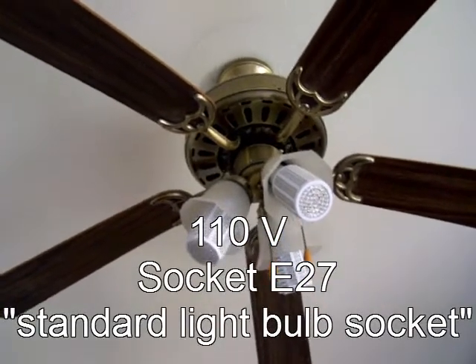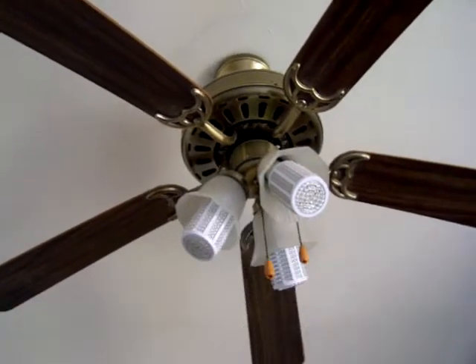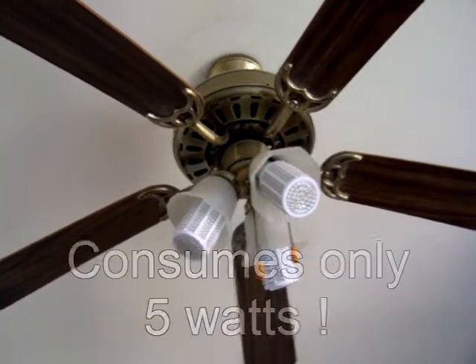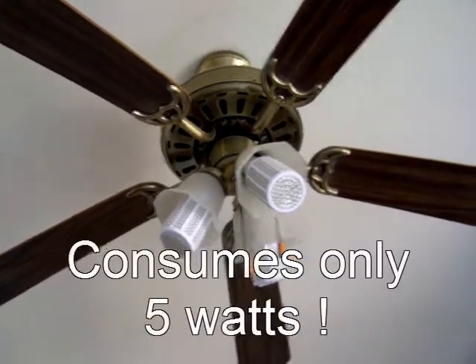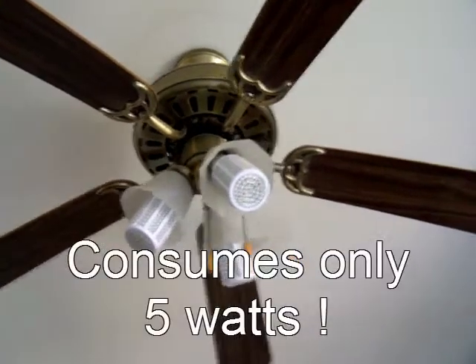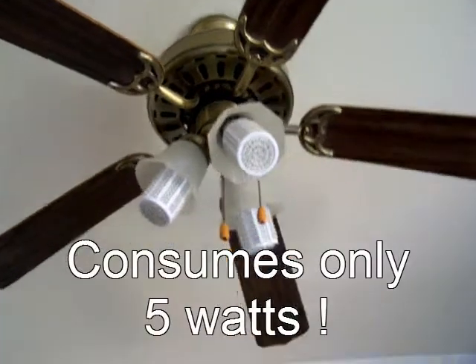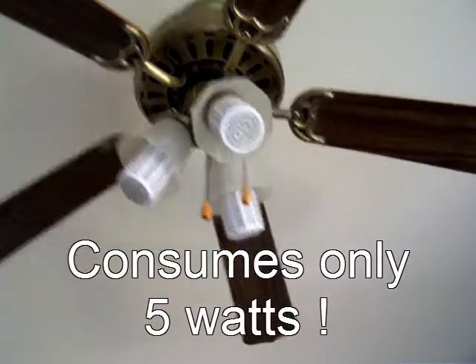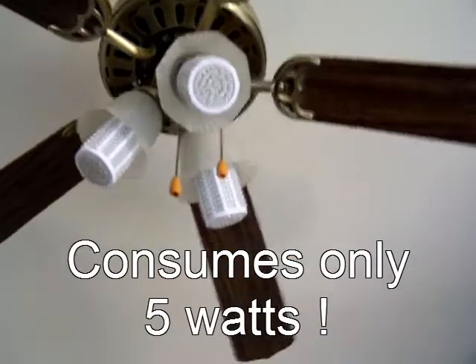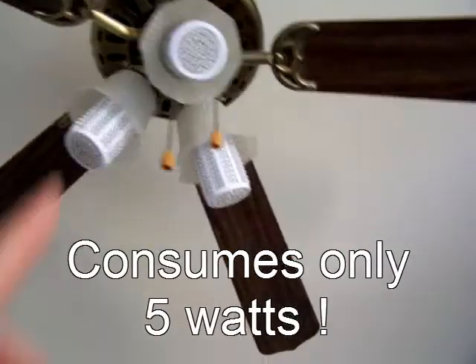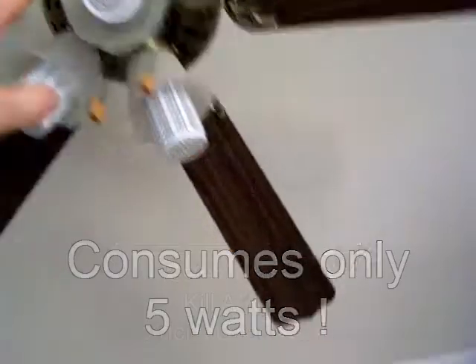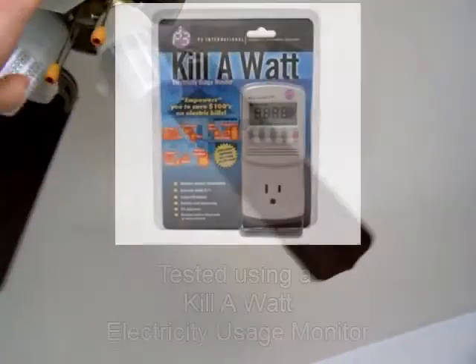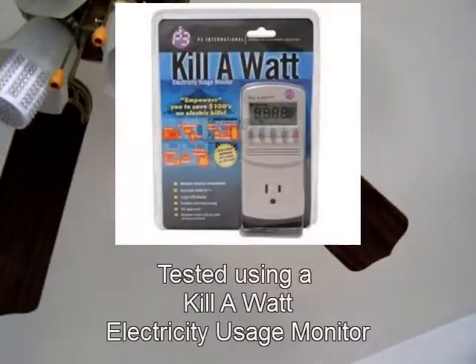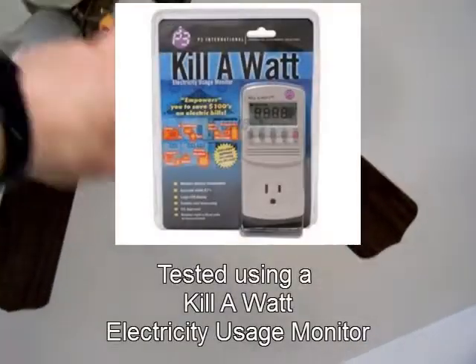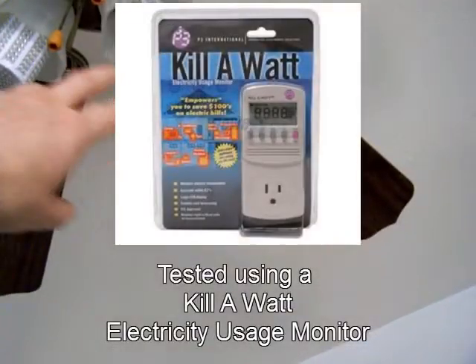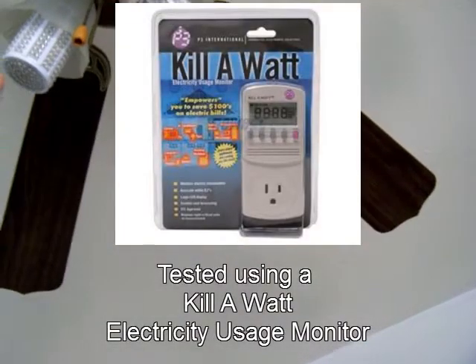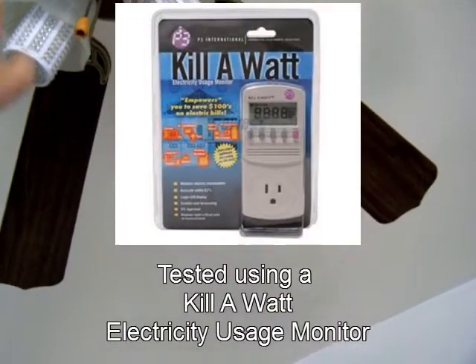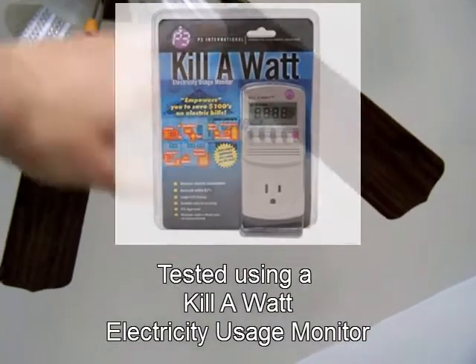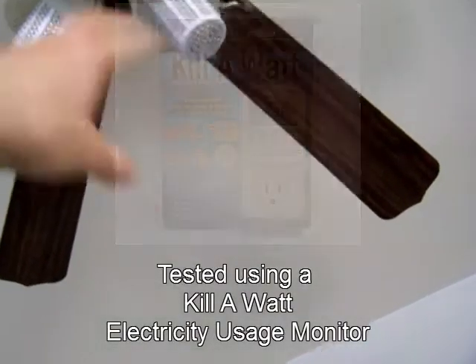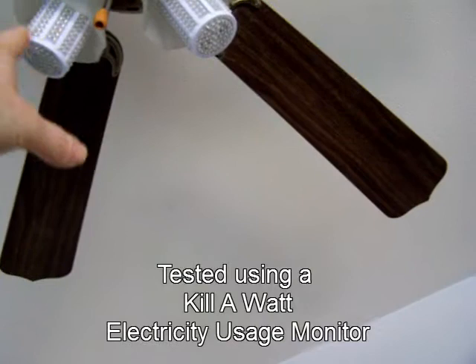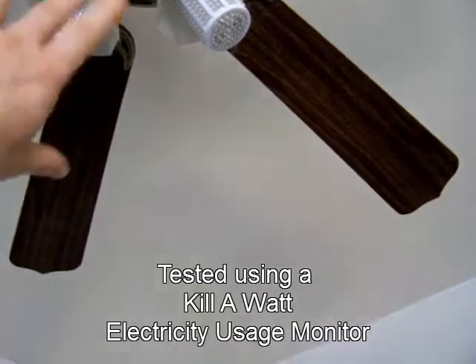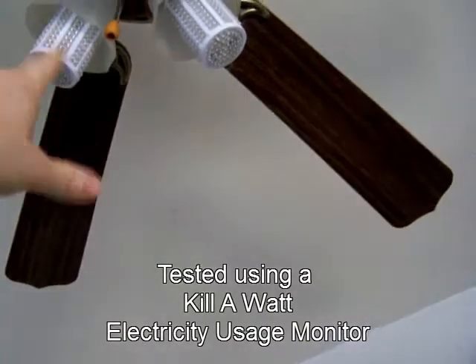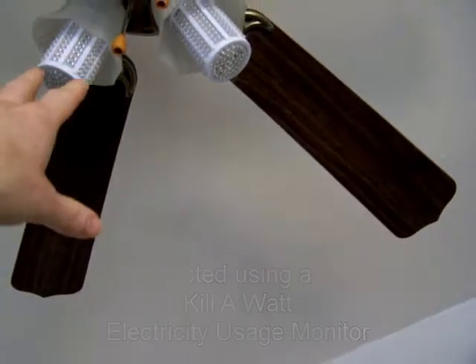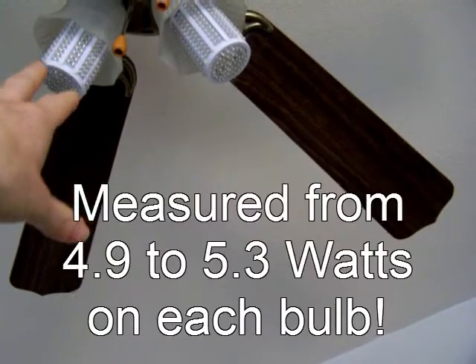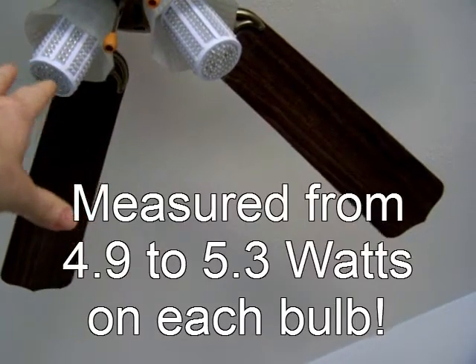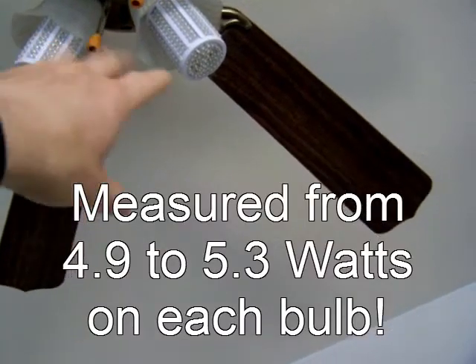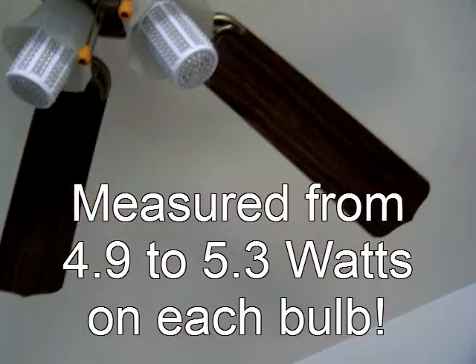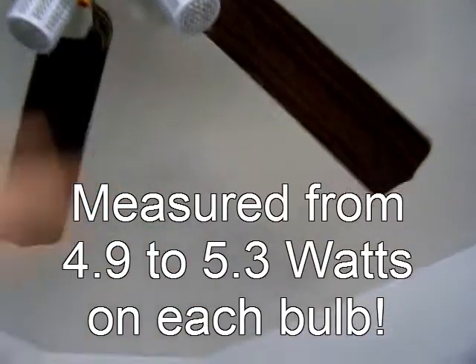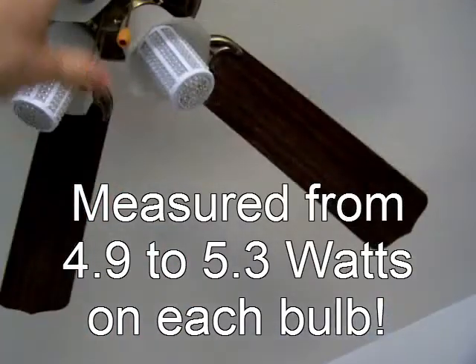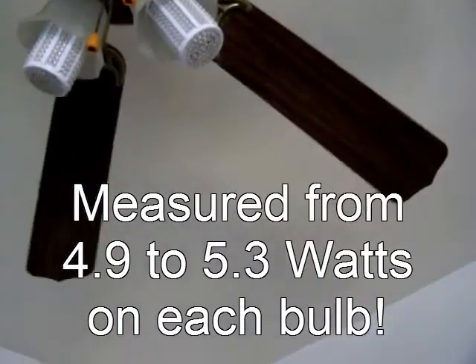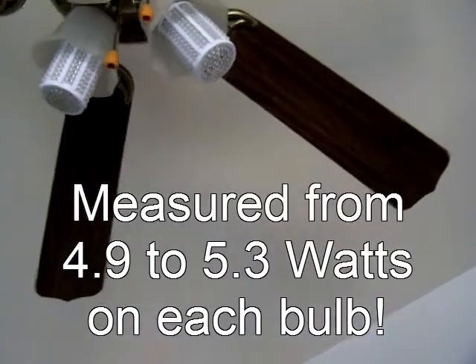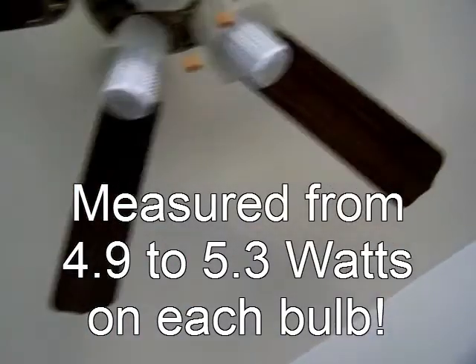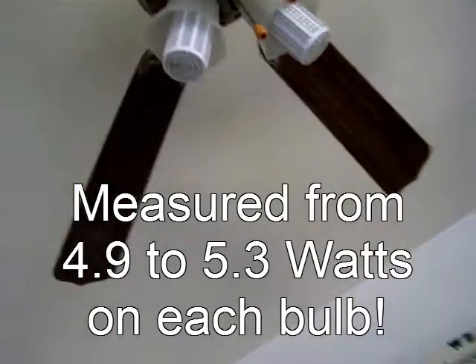It consumes 5 watts of power. I tested each of these and they consumed anywhere between 4.9 to 5.3 watts of power.